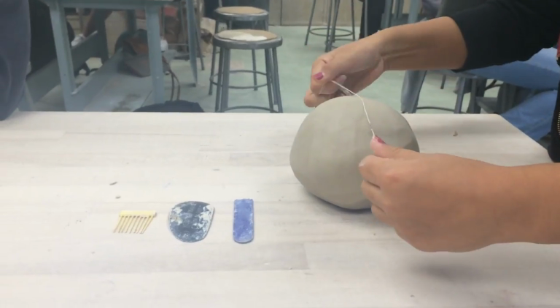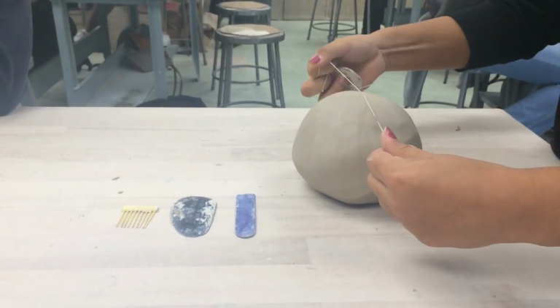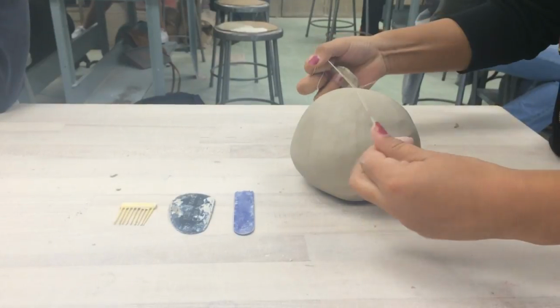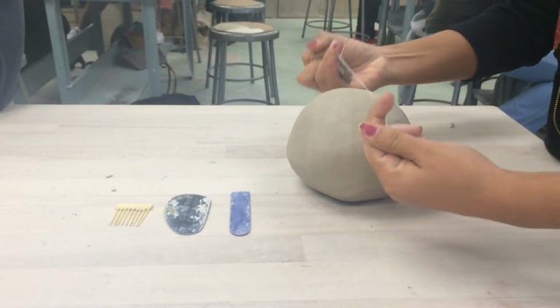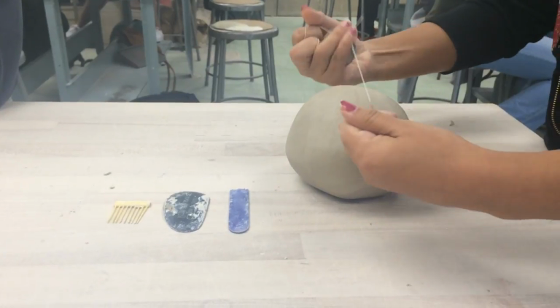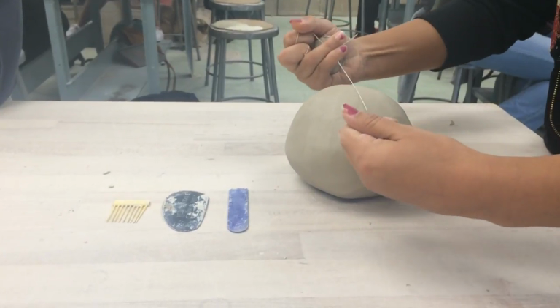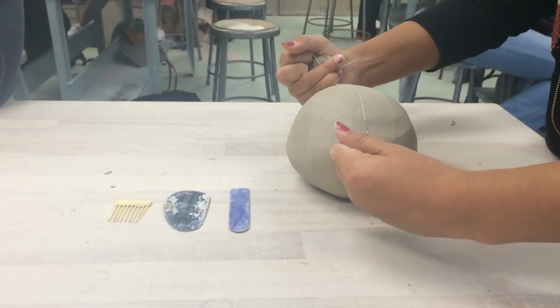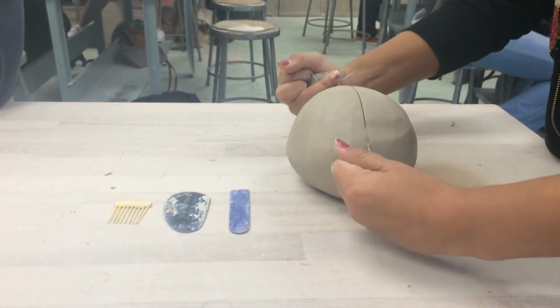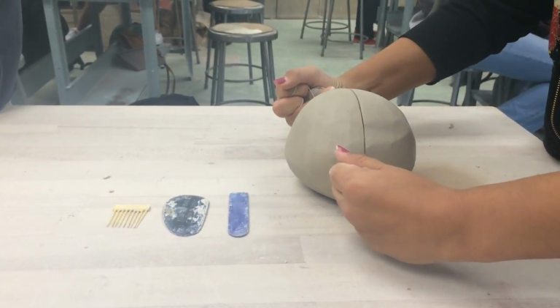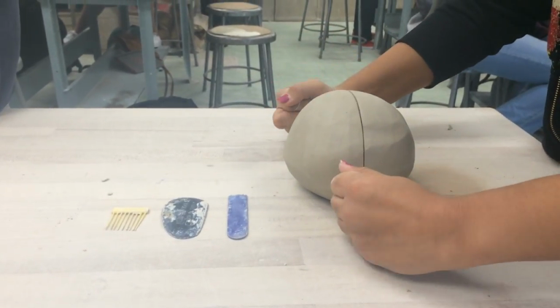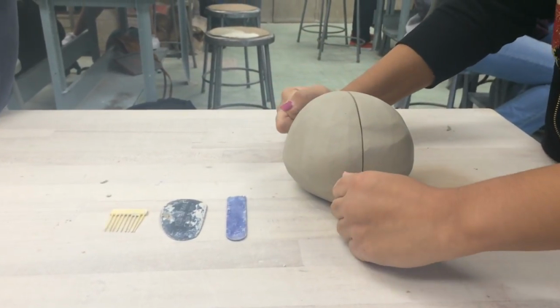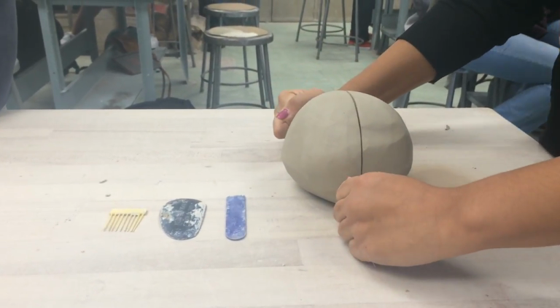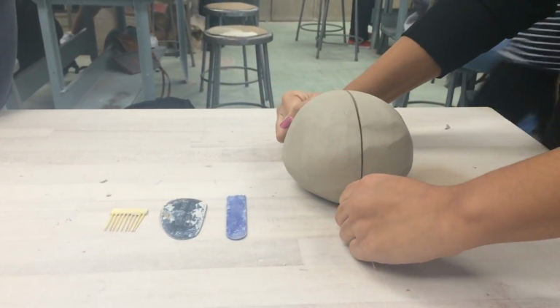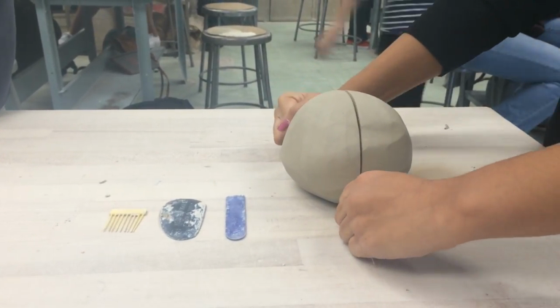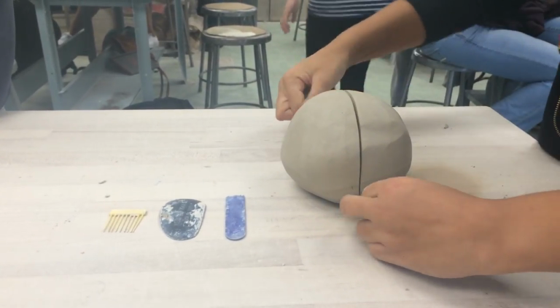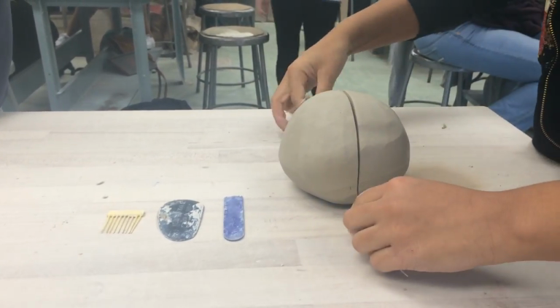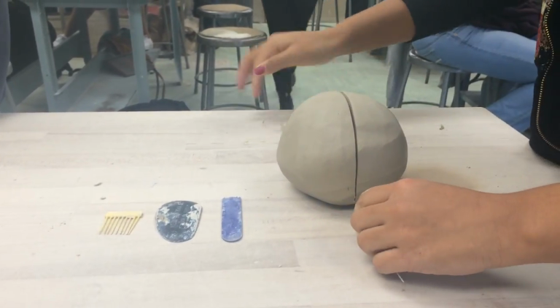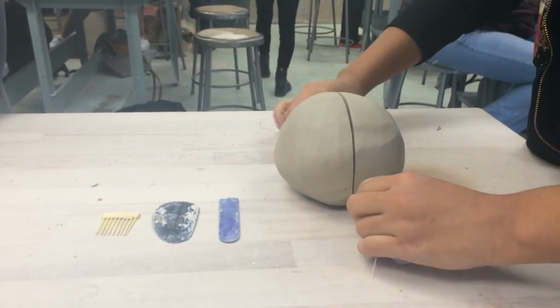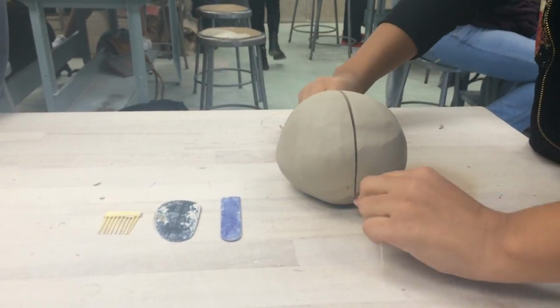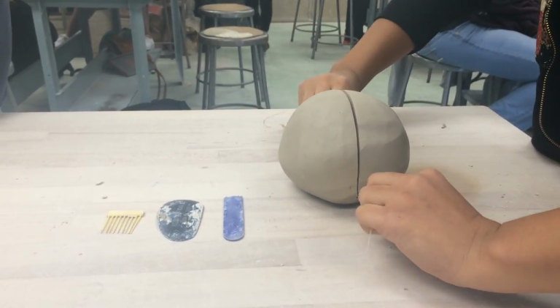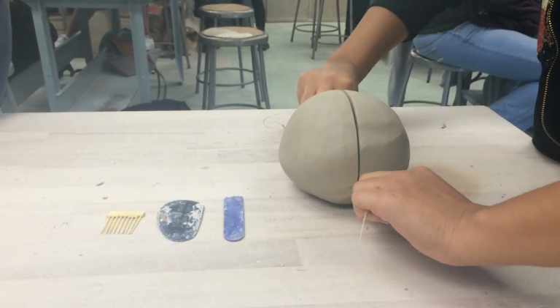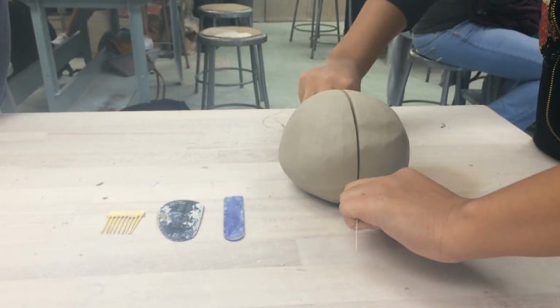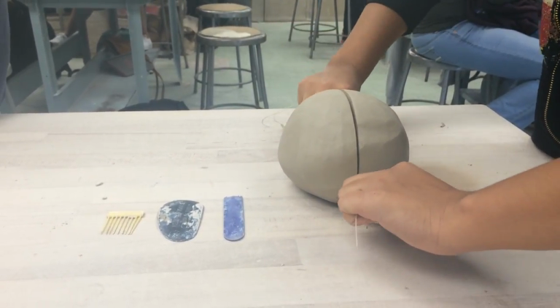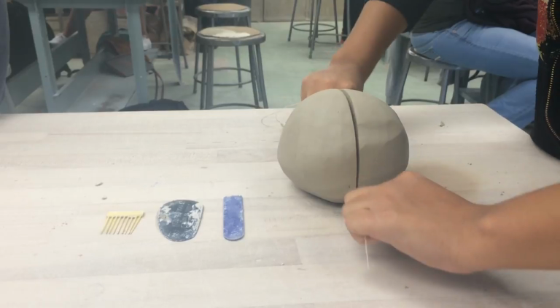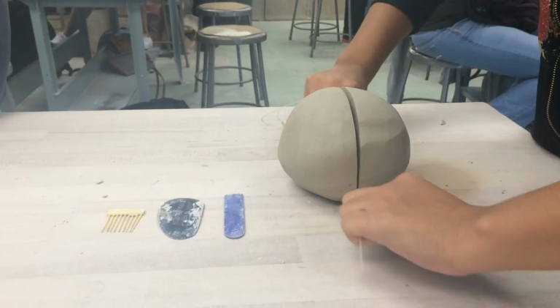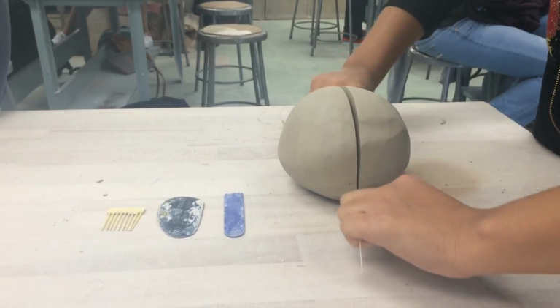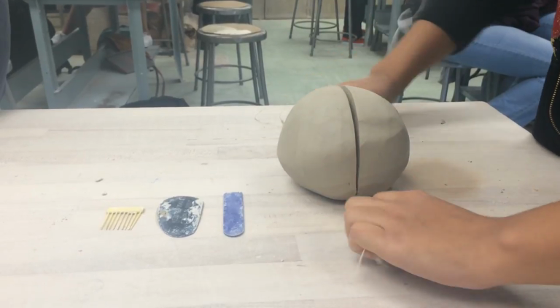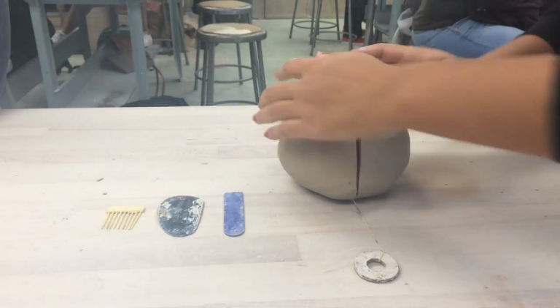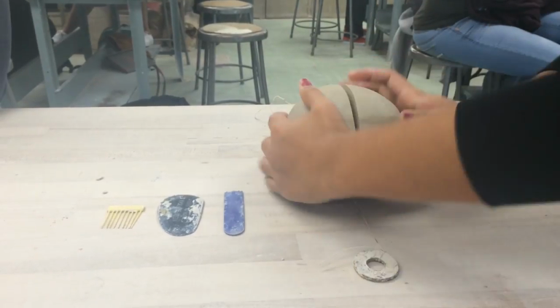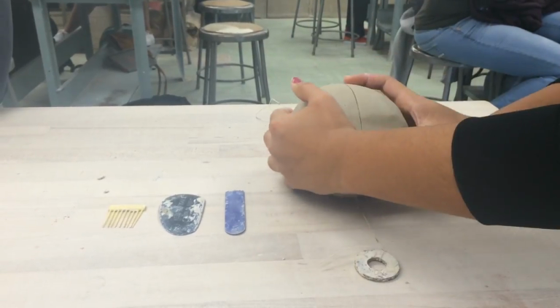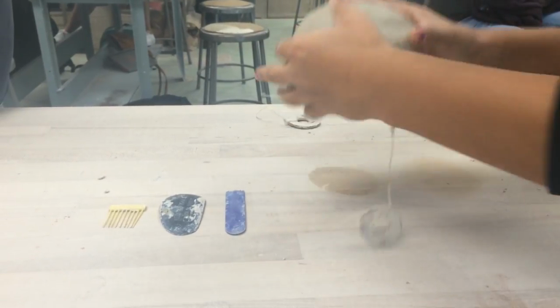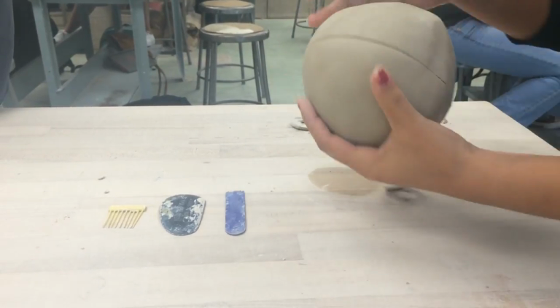First, you'll need to grab a popsicle stick, a rib, a comb, a string, a bowl with water, and a large amount of clay.